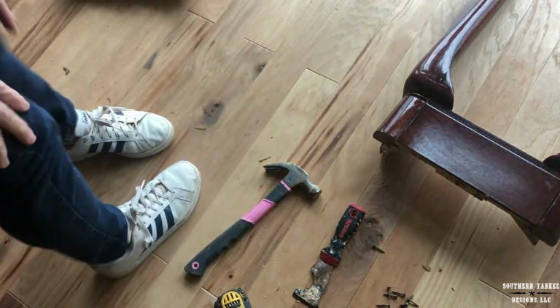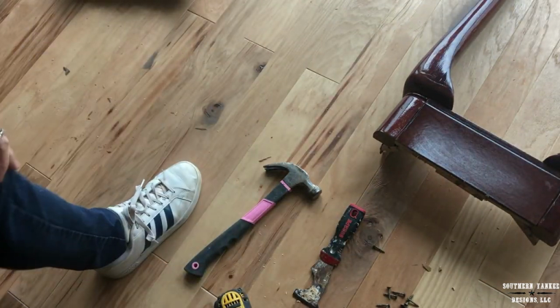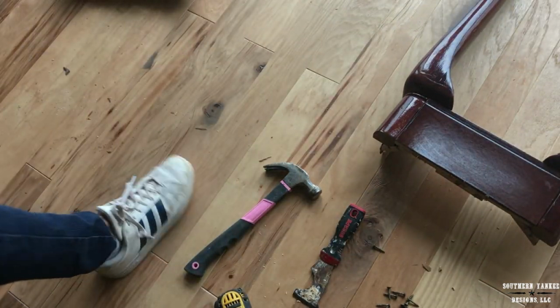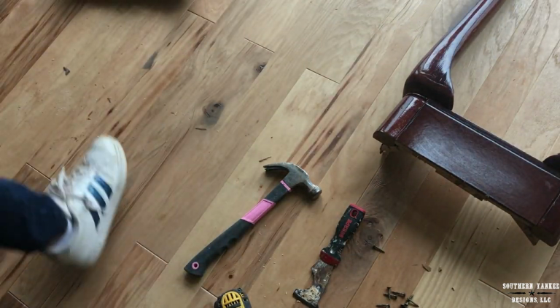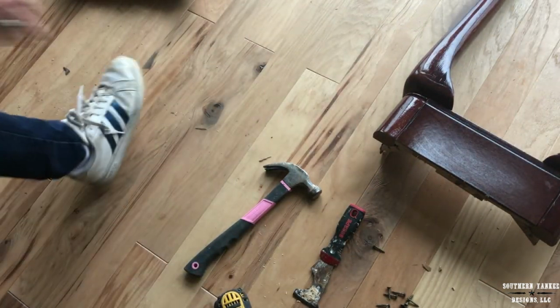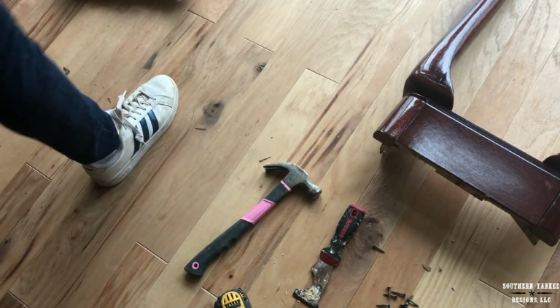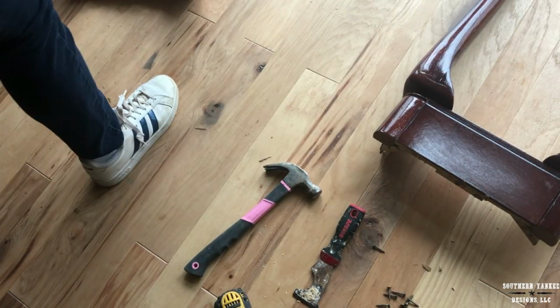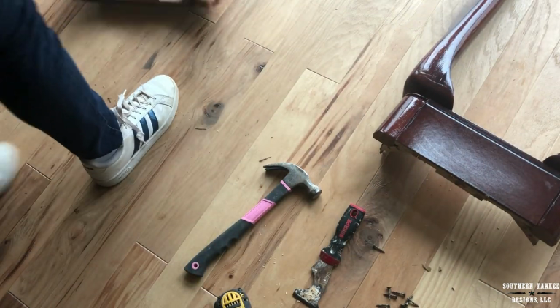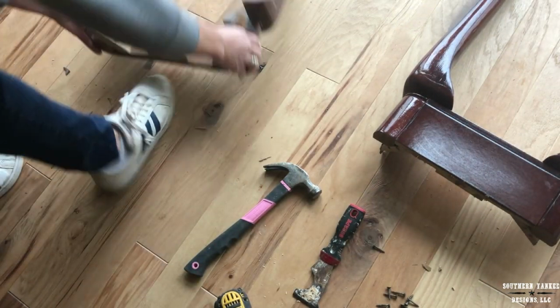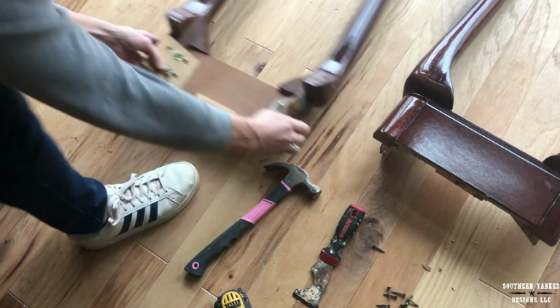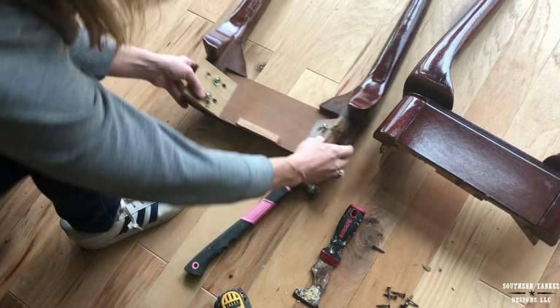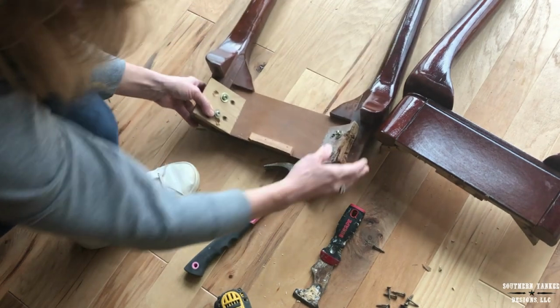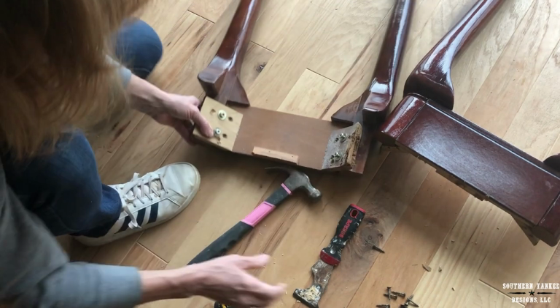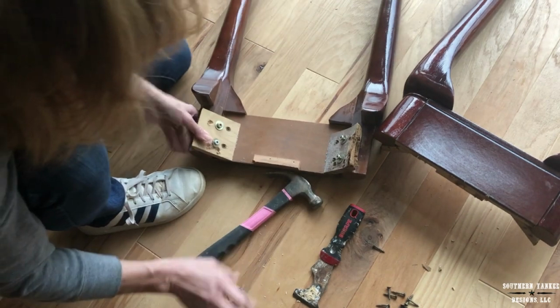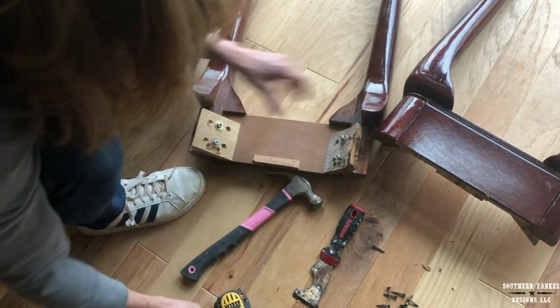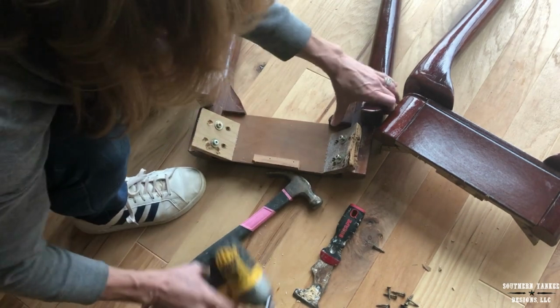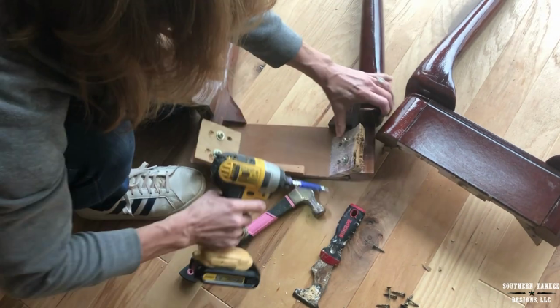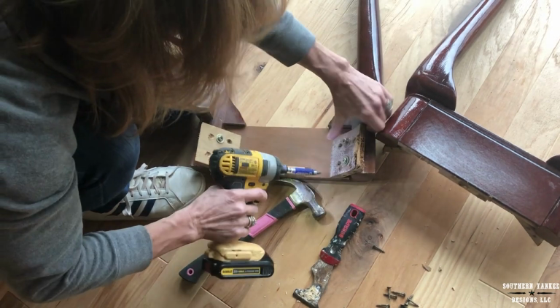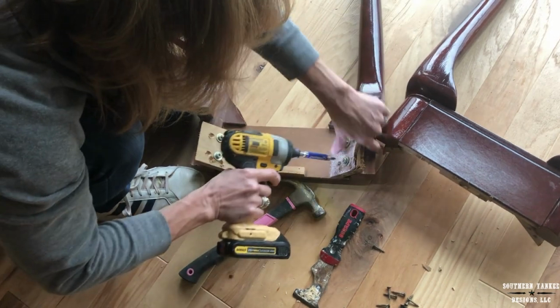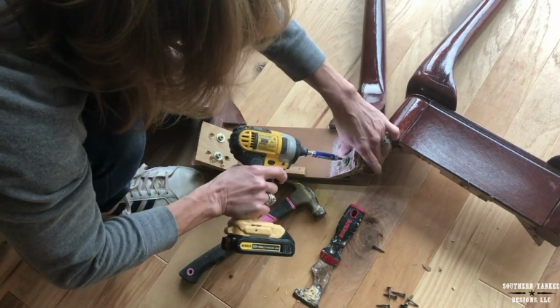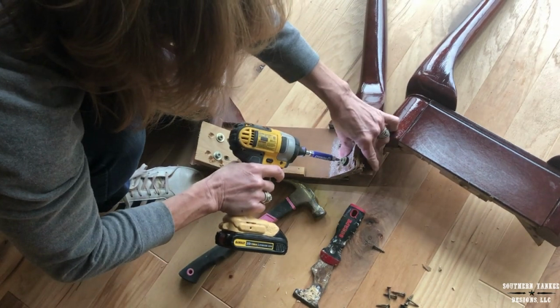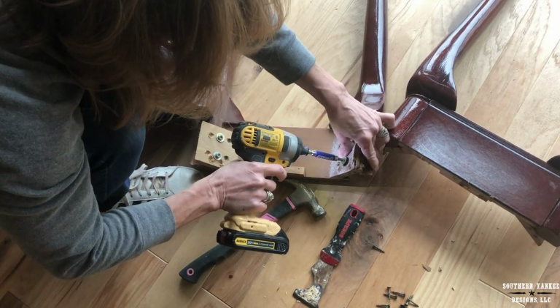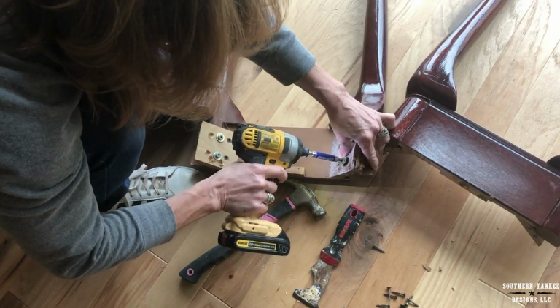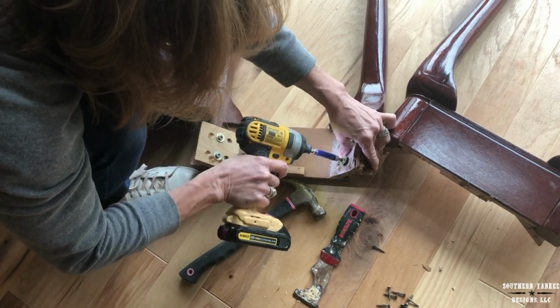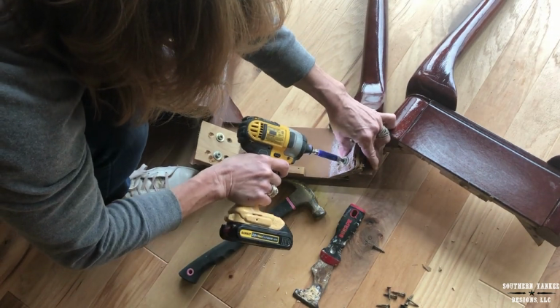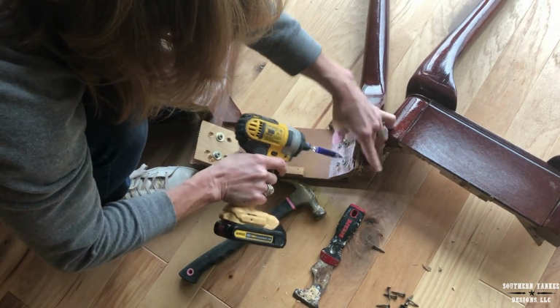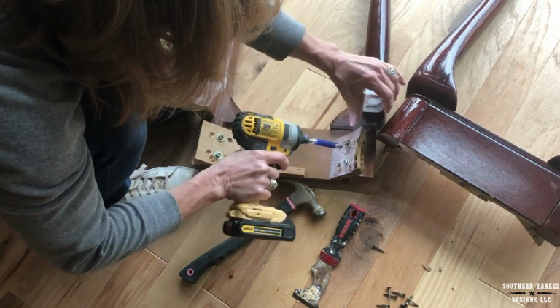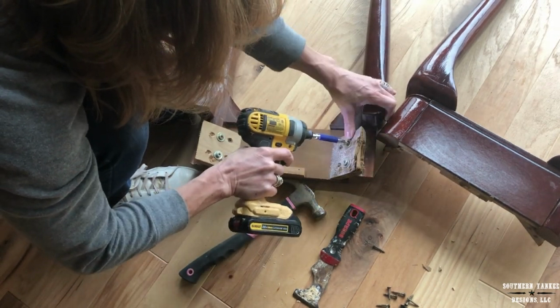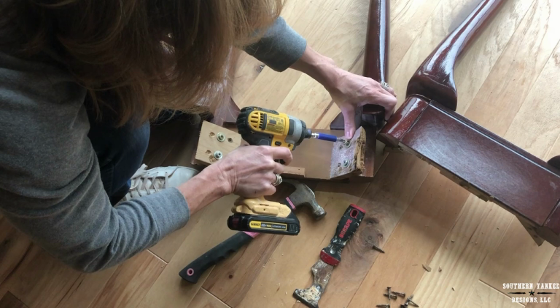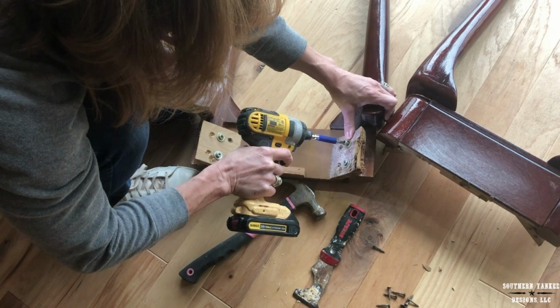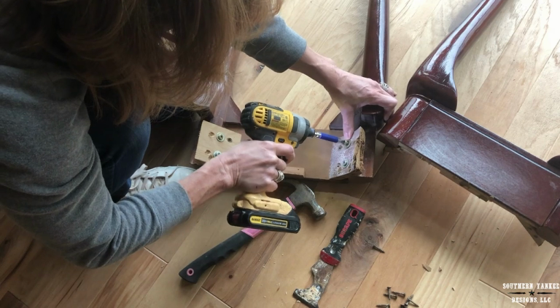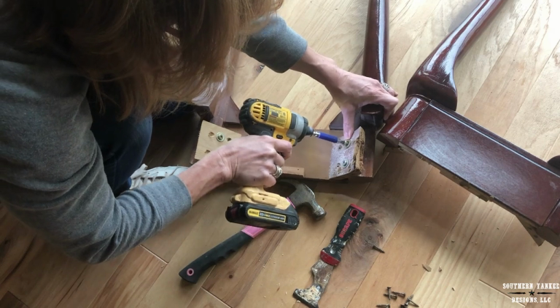These are the two pieces I'm going to use to create my new custom table. I'm tightening all of the remaining screws, making sure everything is secure.